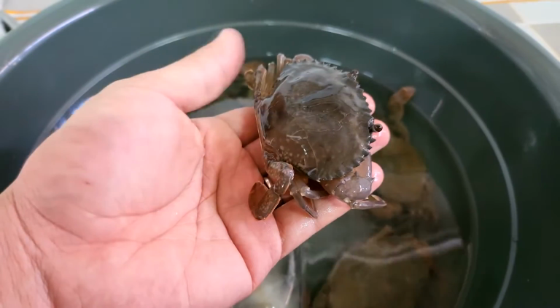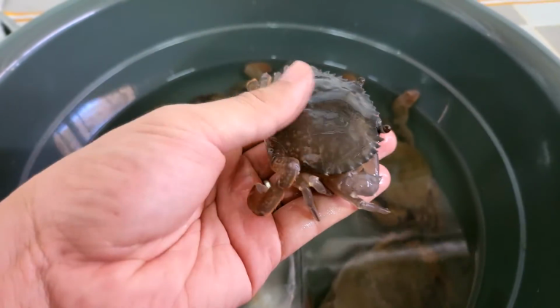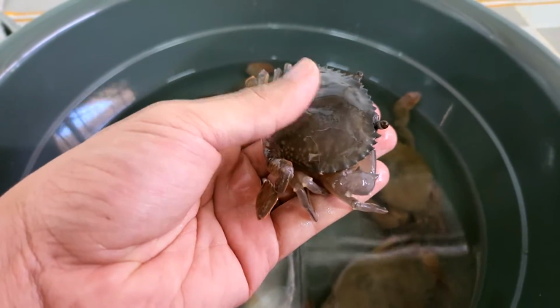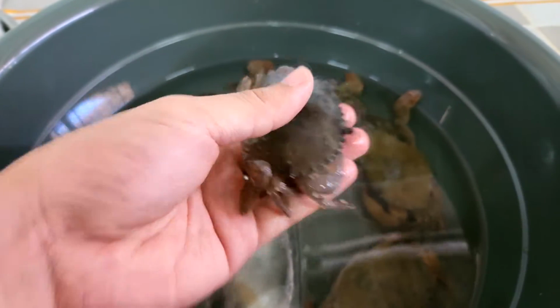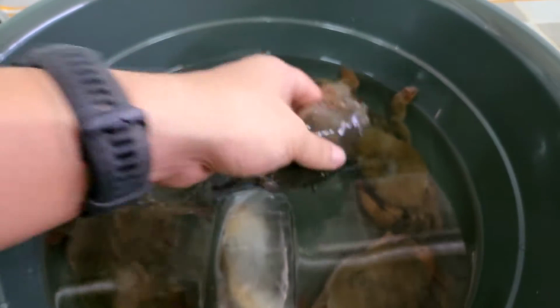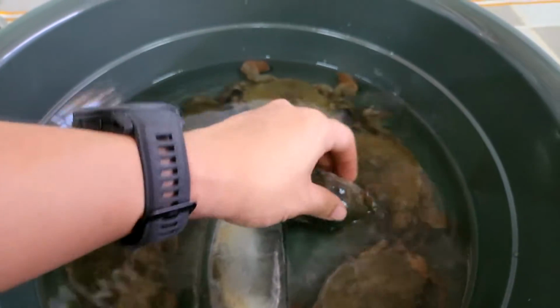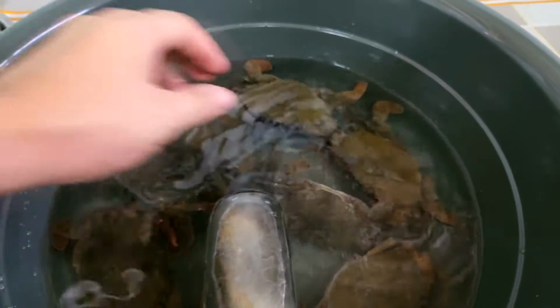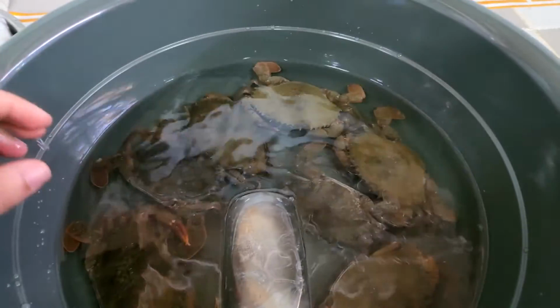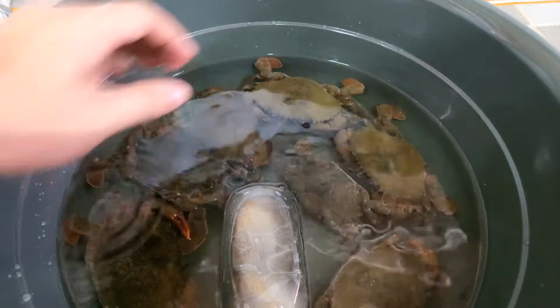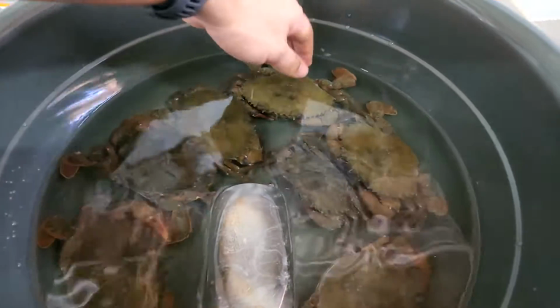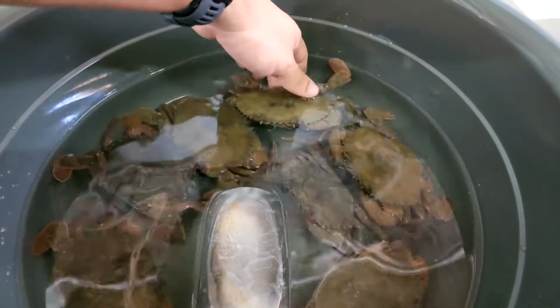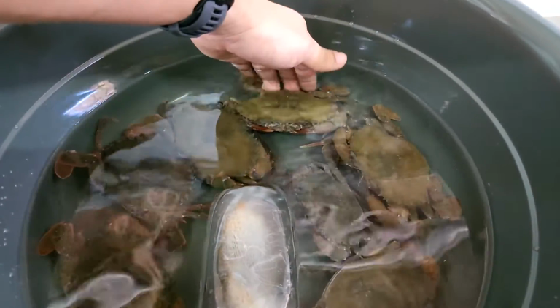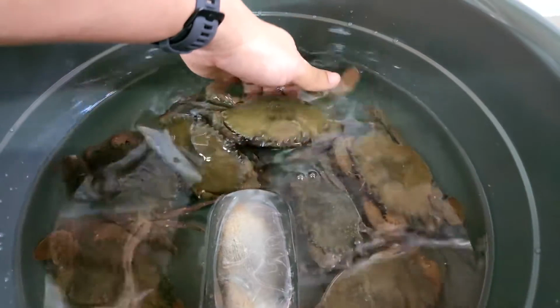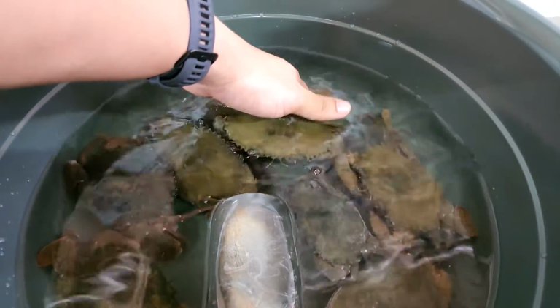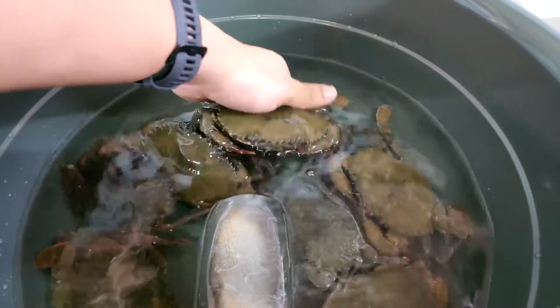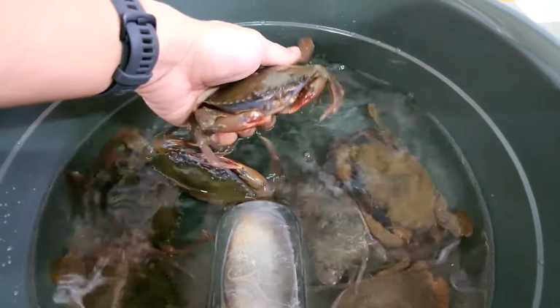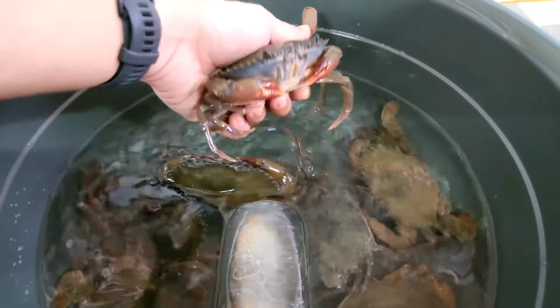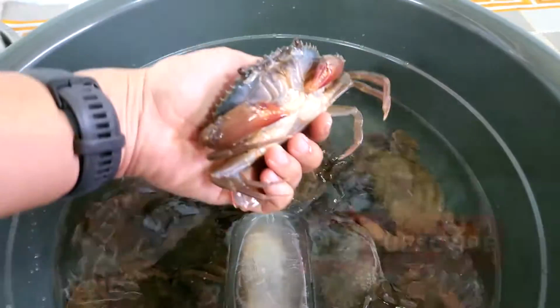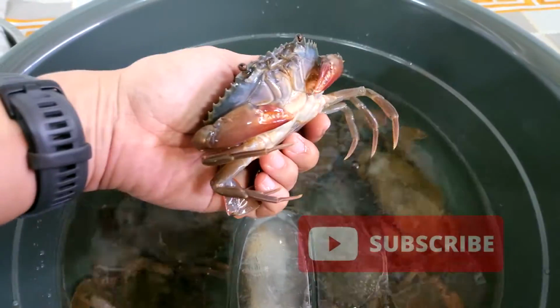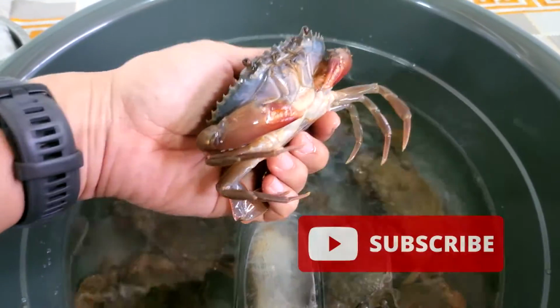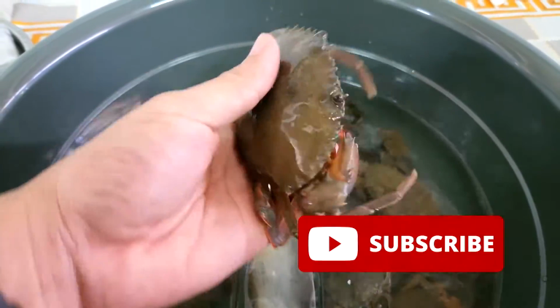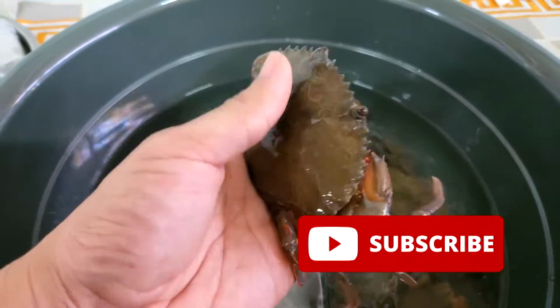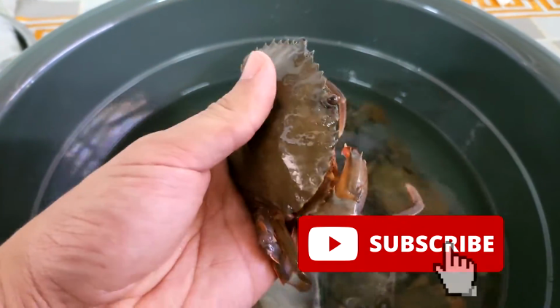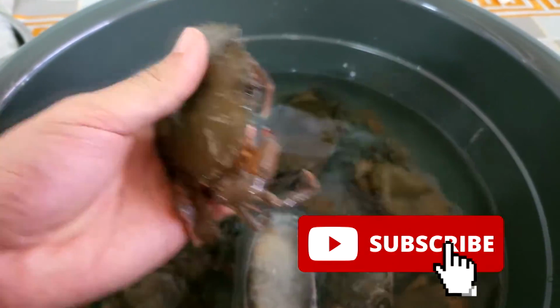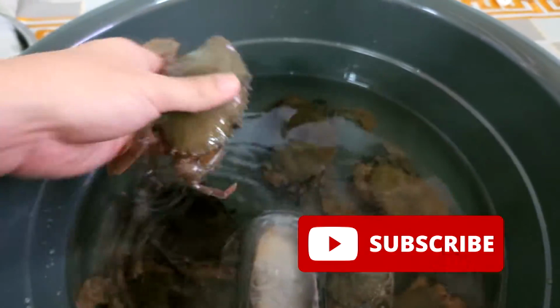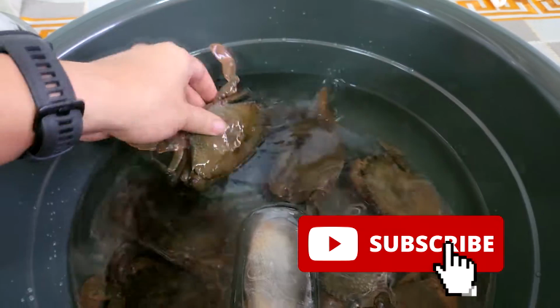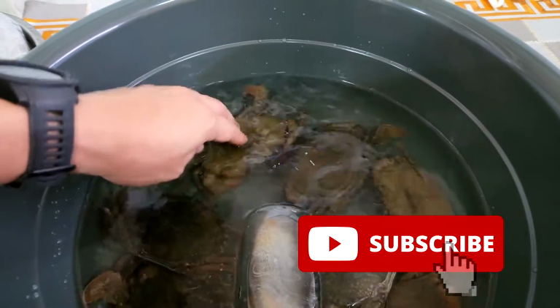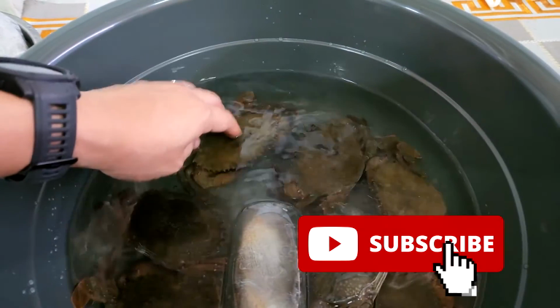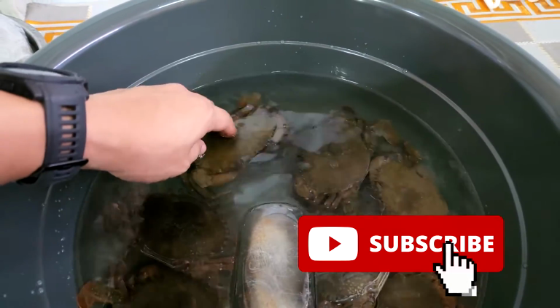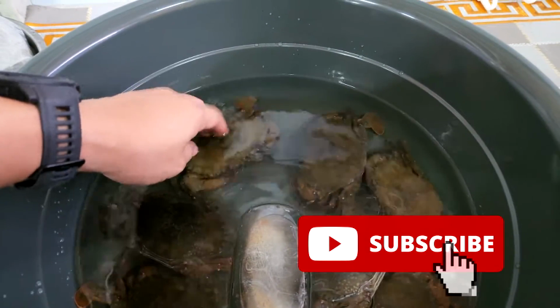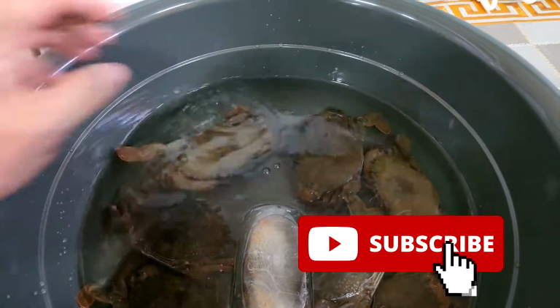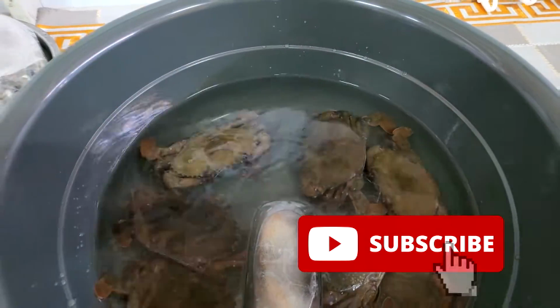Welcome back guys. For those who are new to RS Aquaculture, we actually produce content with regards to mud crab farming and shrimp farming, either using RAS or biofloc systems. So do like and subscribe so that you get a notification on our latest video, which is released every Friday.